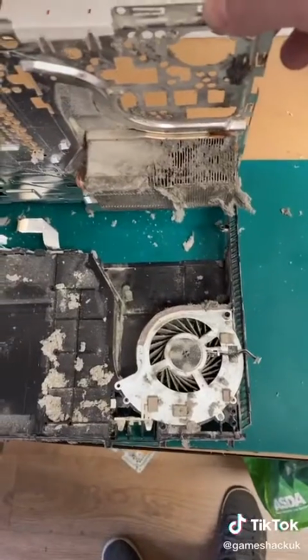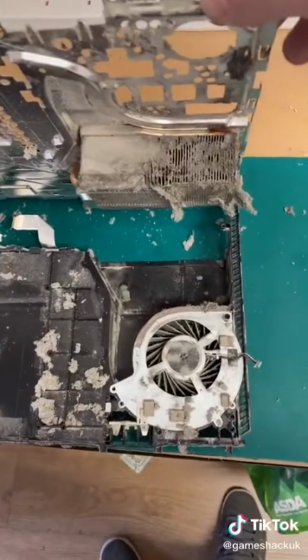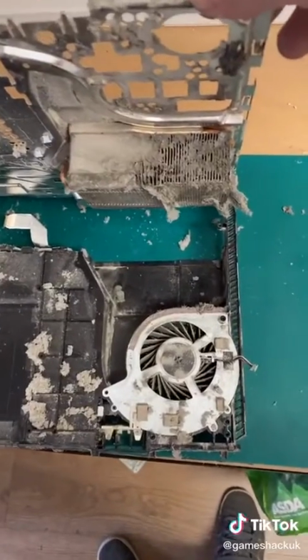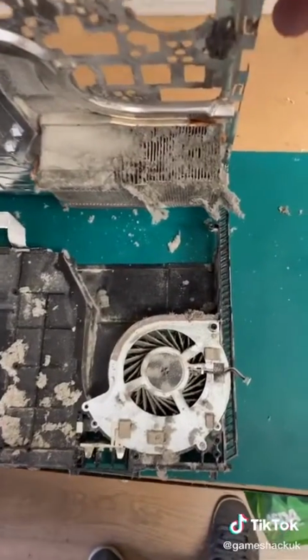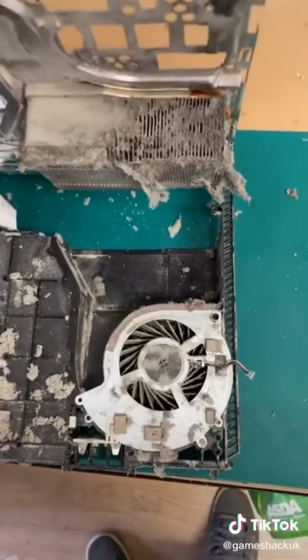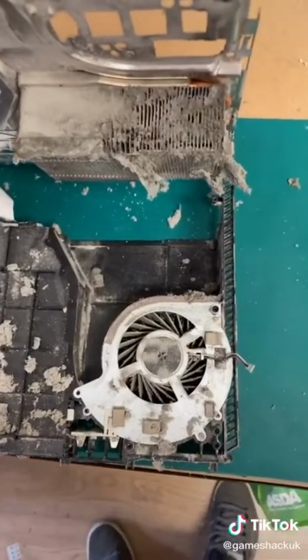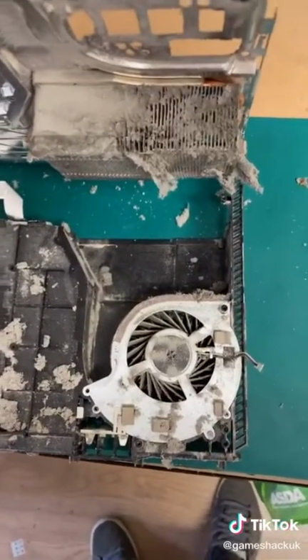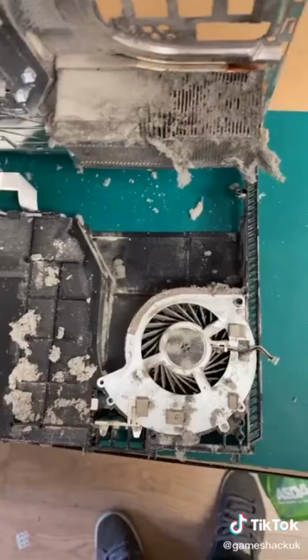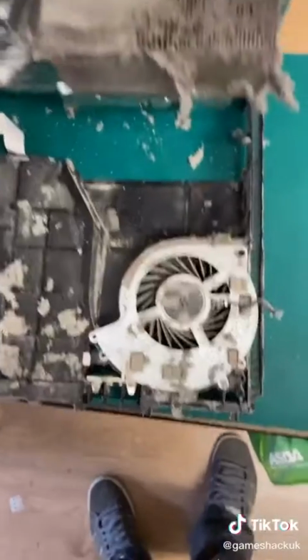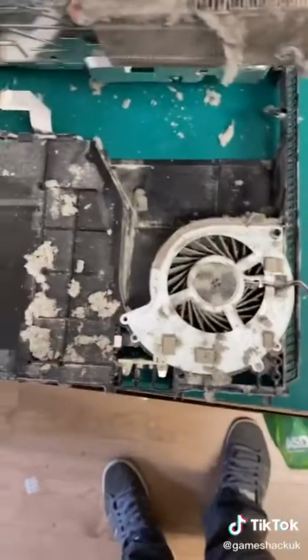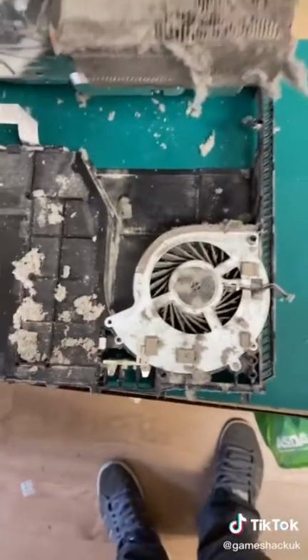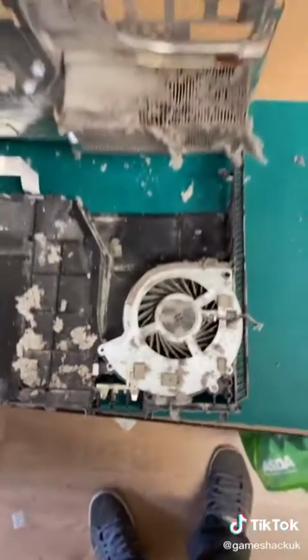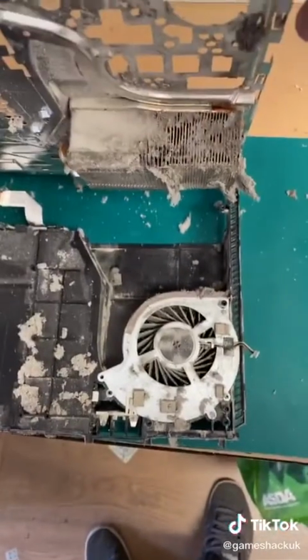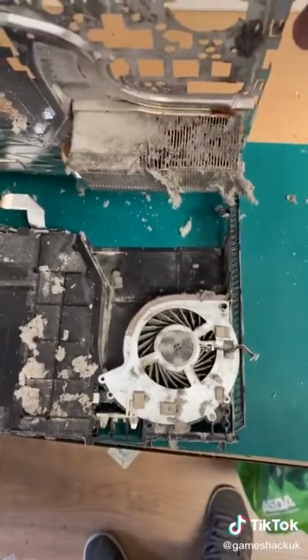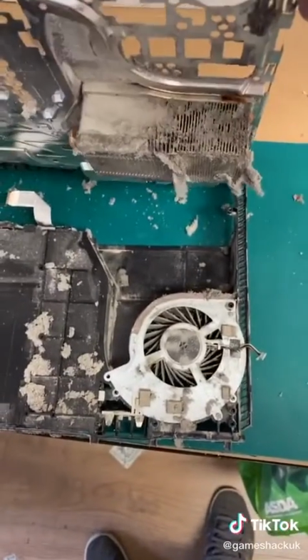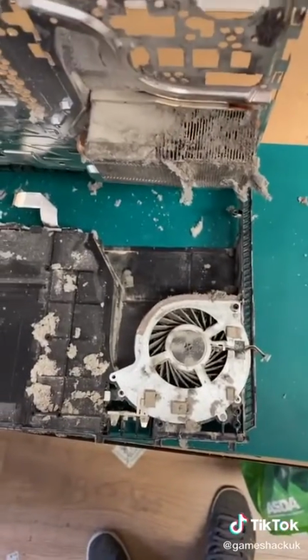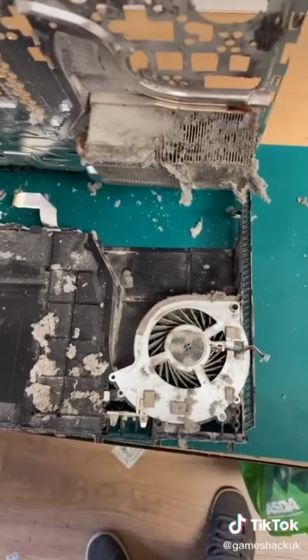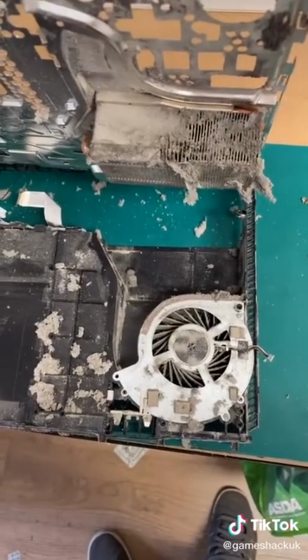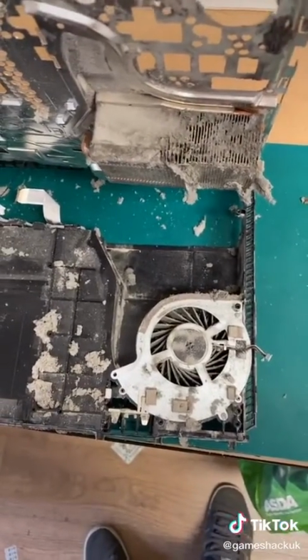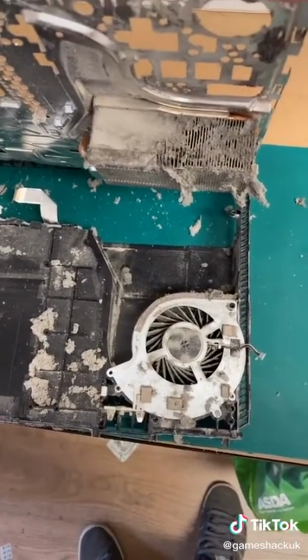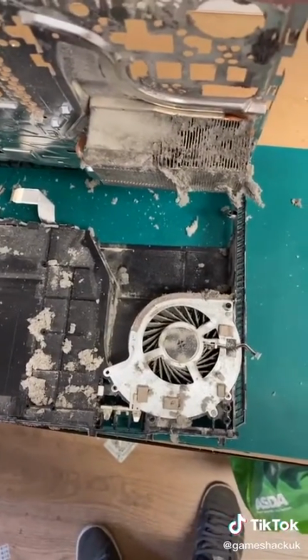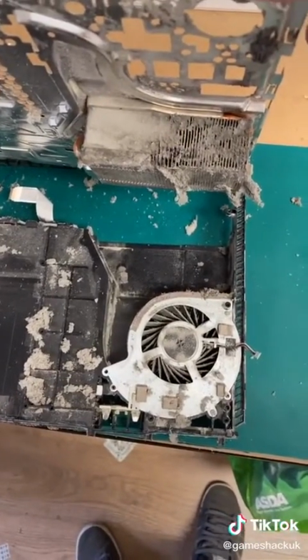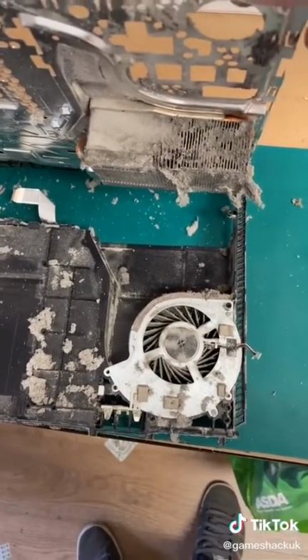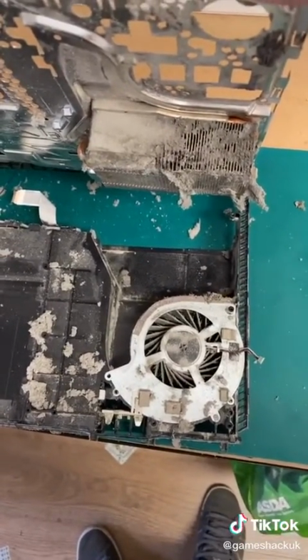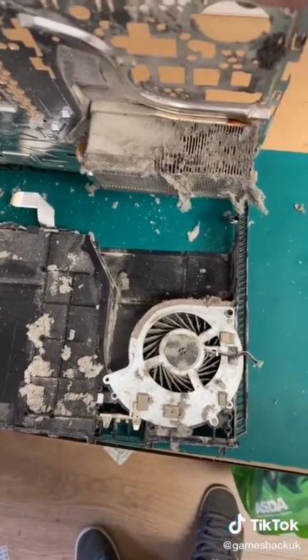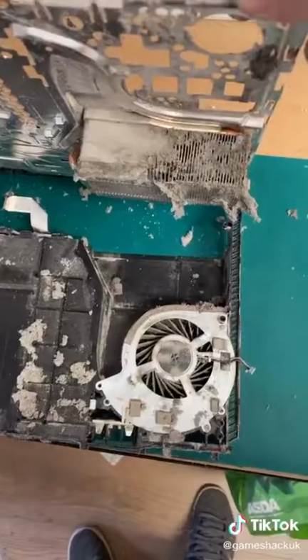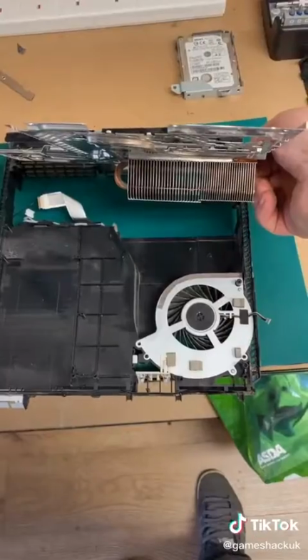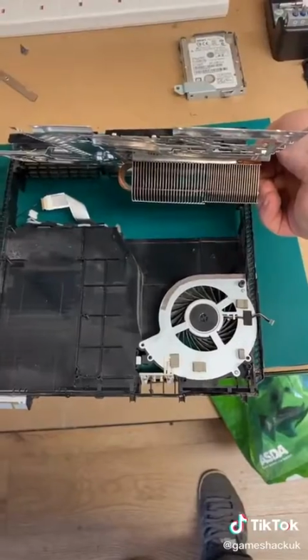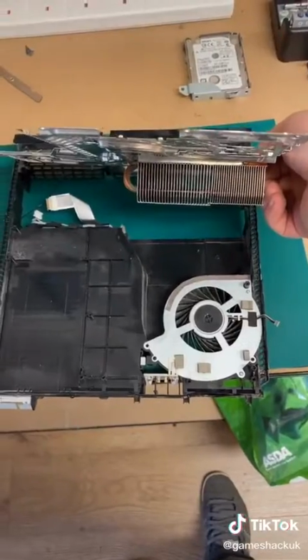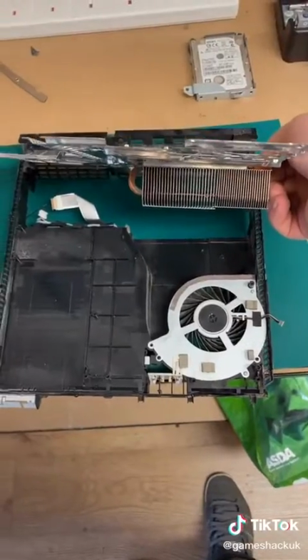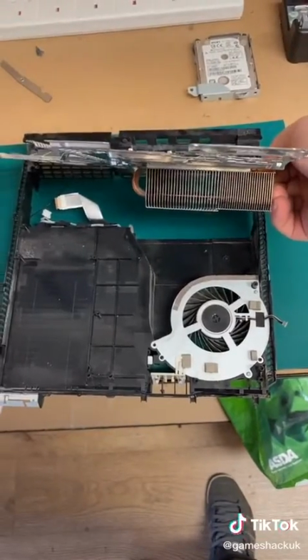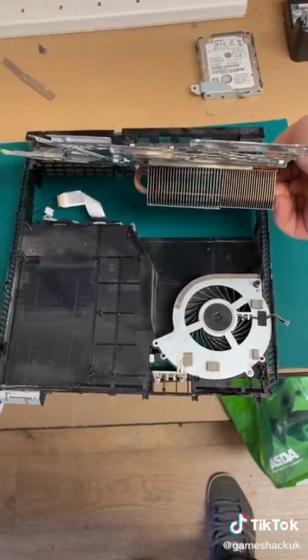It's normally the dust build-up along the back of this heatsink and this fan which causes the issues. We're going to clean it off now with our air duster. As you can see, much cleaner.